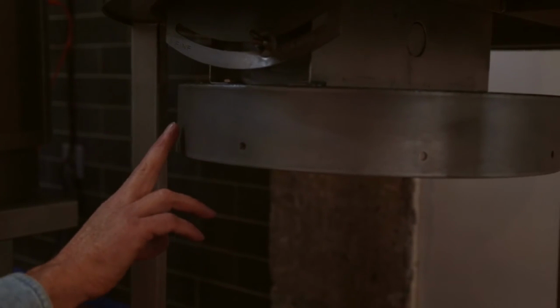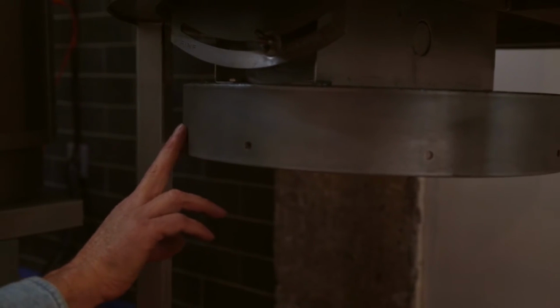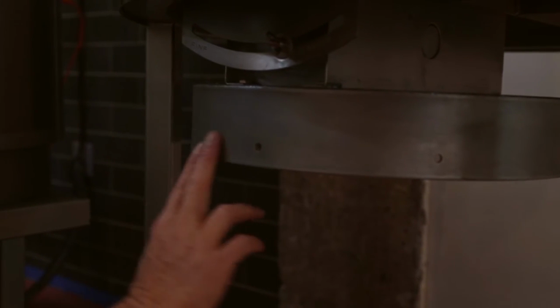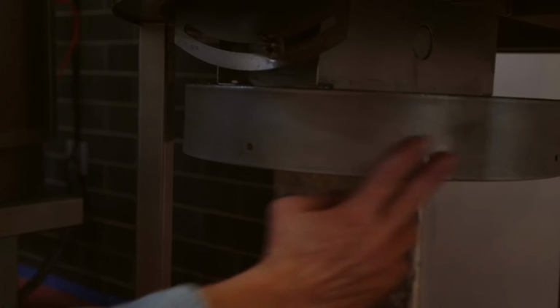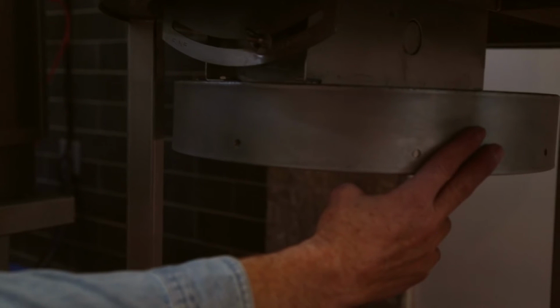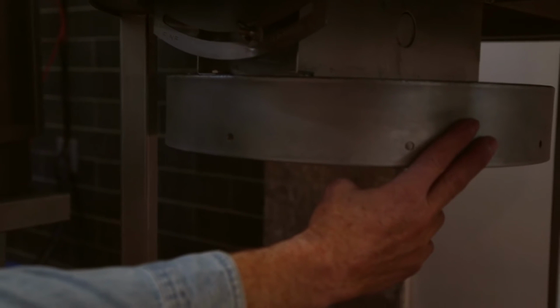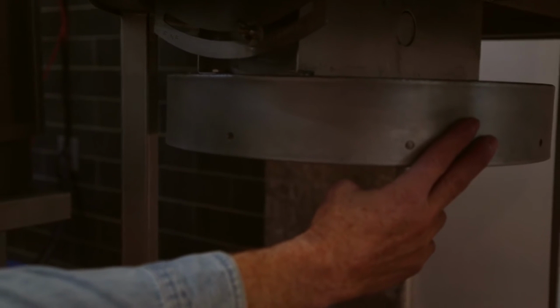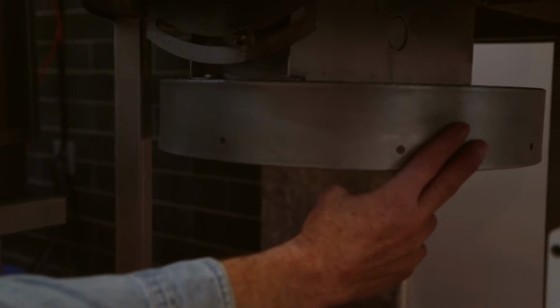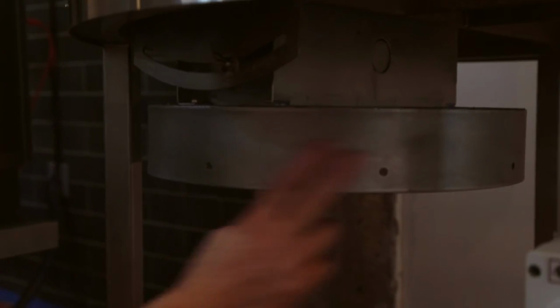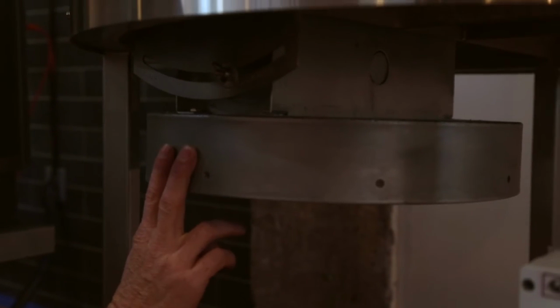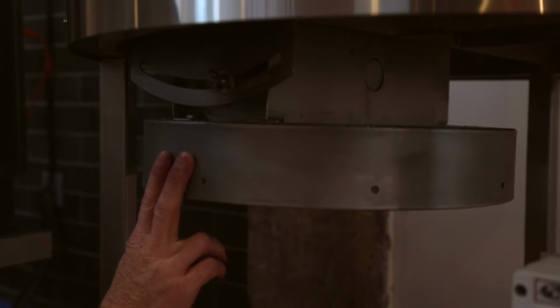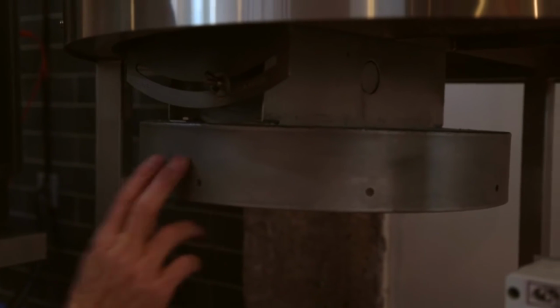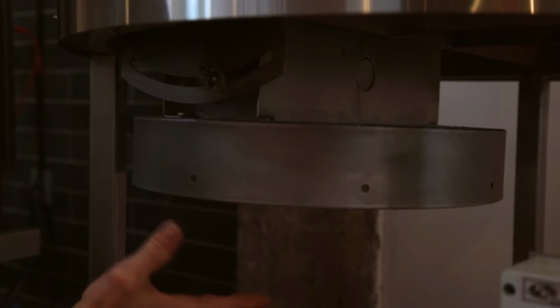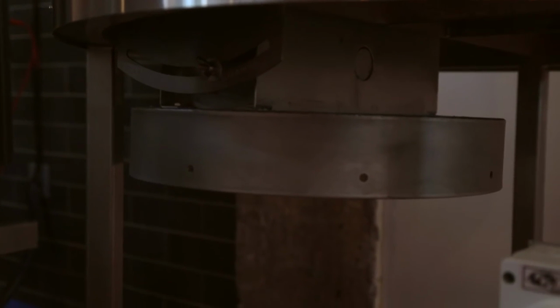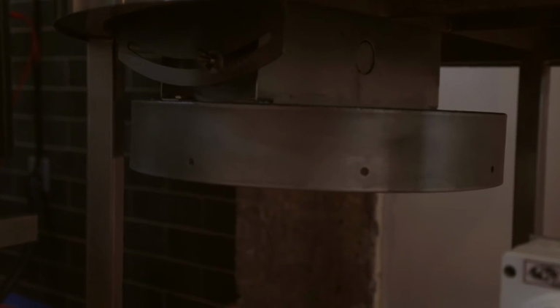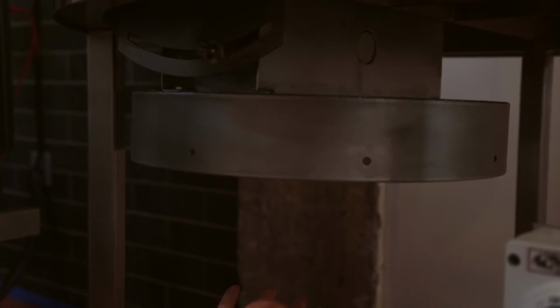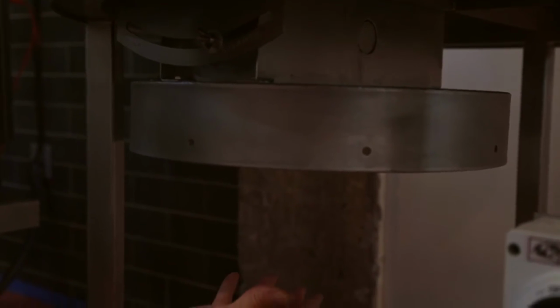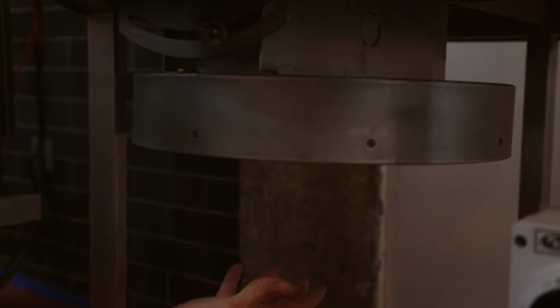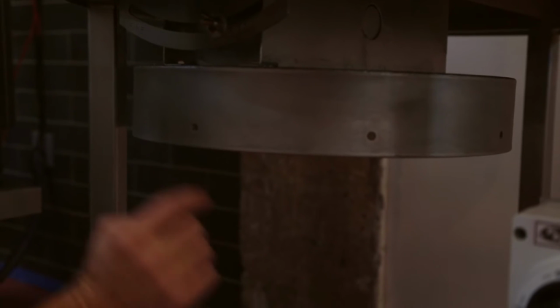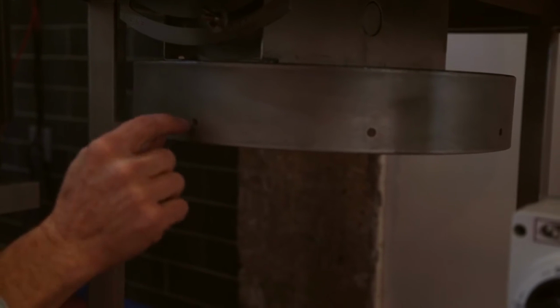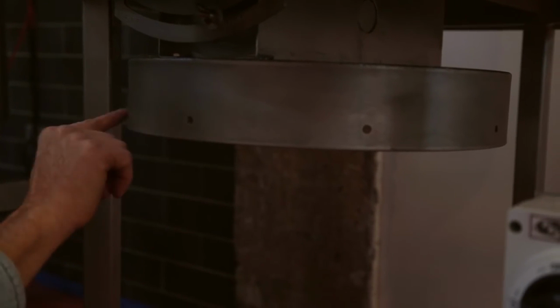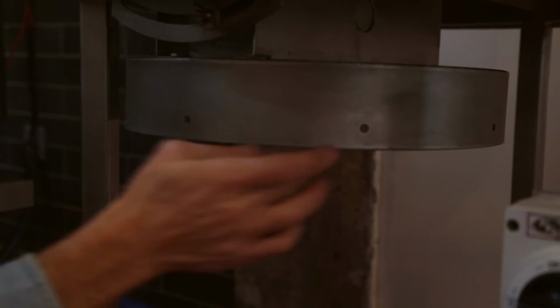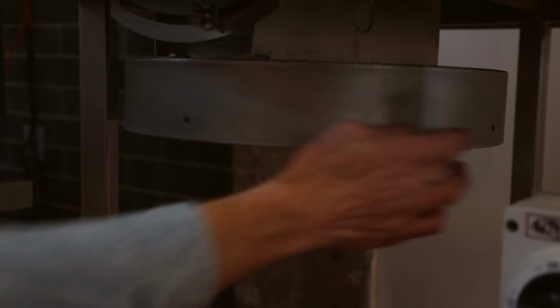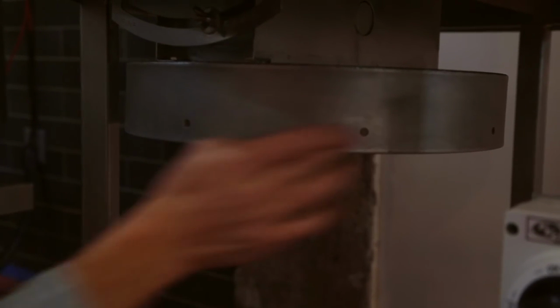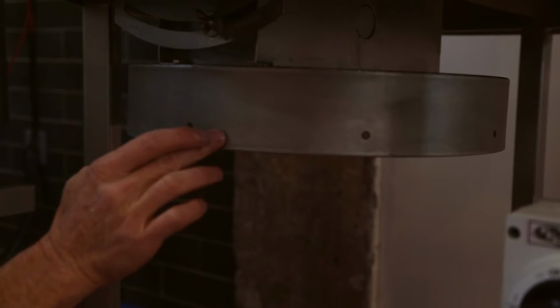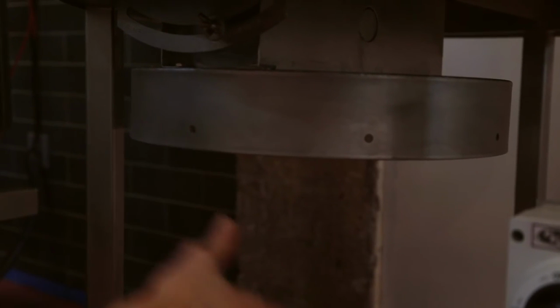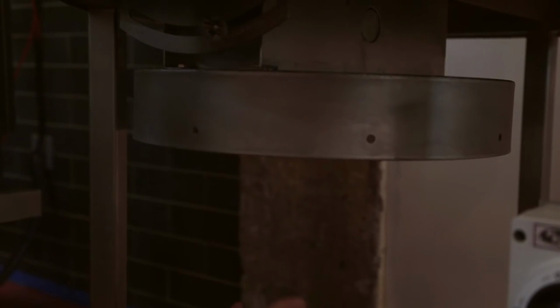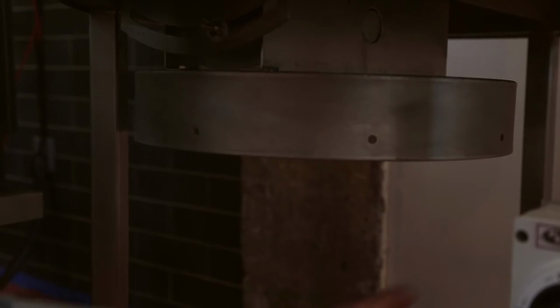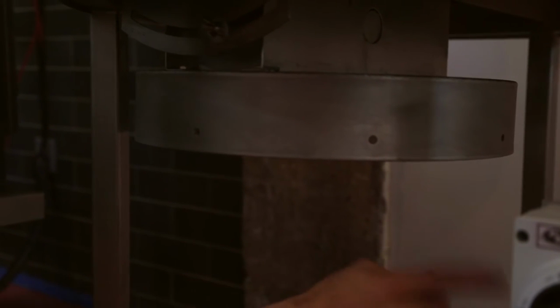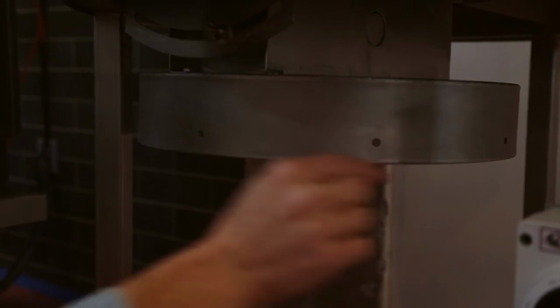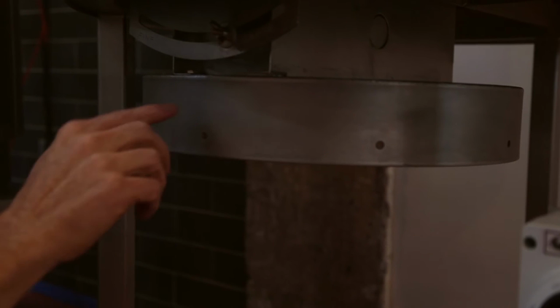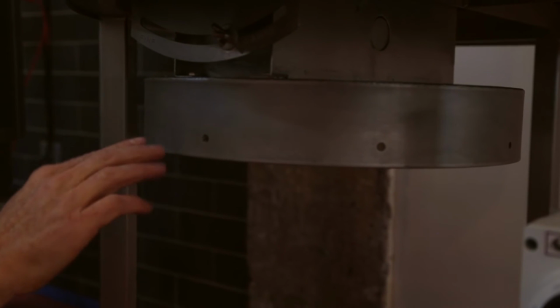Under here we have a boot ring which will take the boot from the augering system. It bolts right onto these eight holes around here, and then the auger will head off to your brew house.